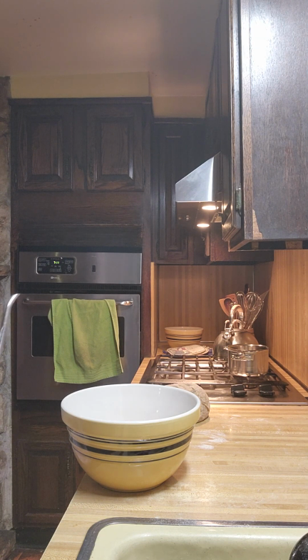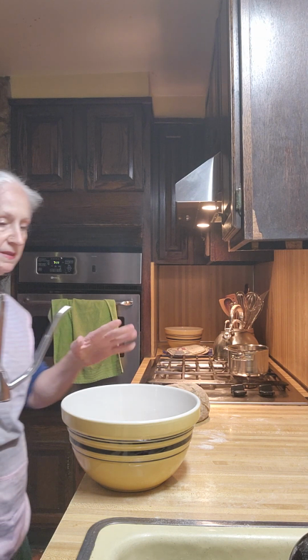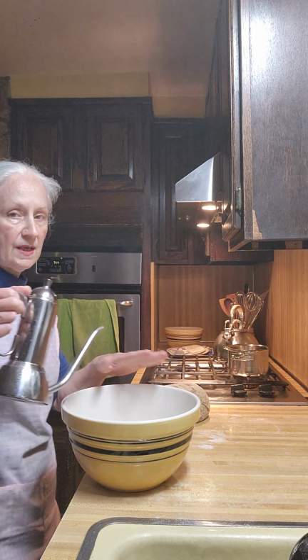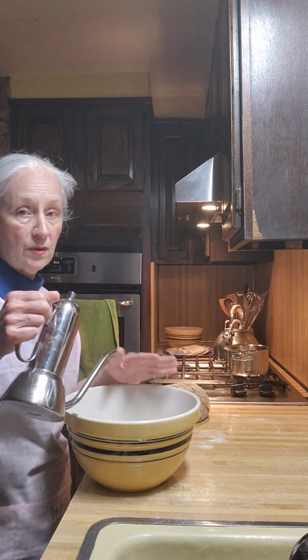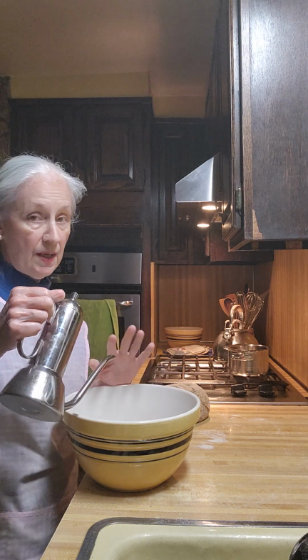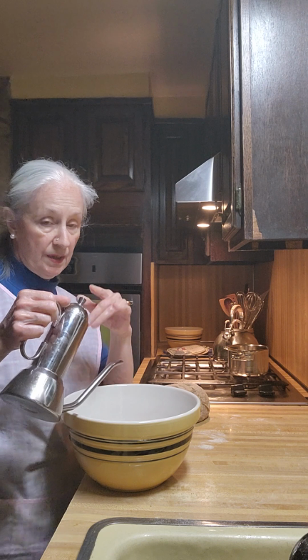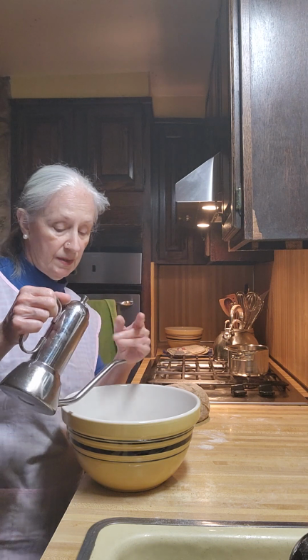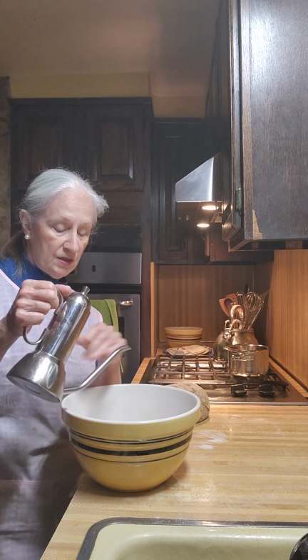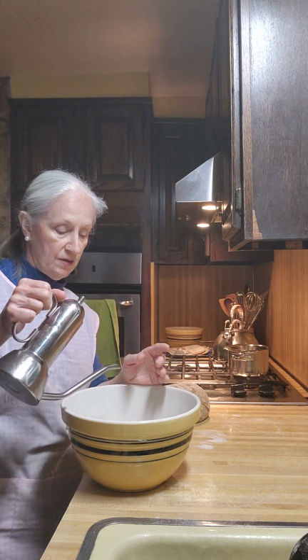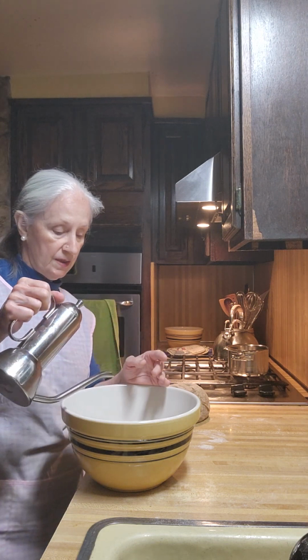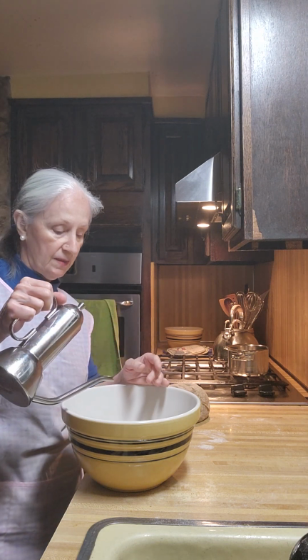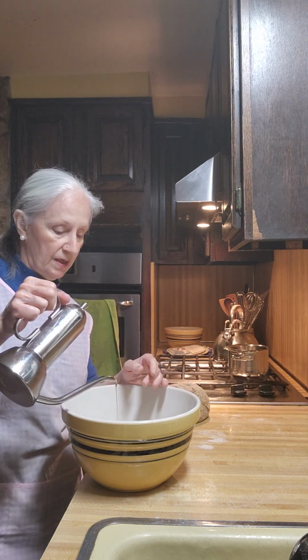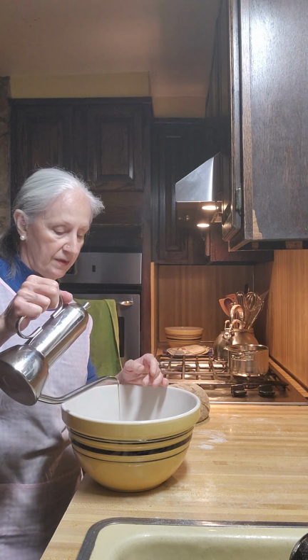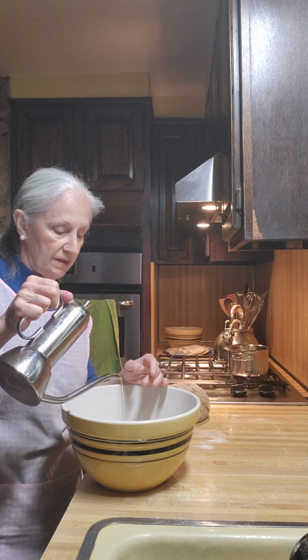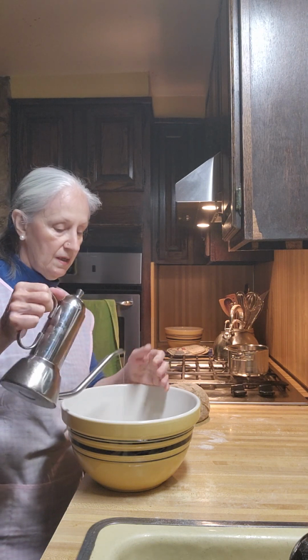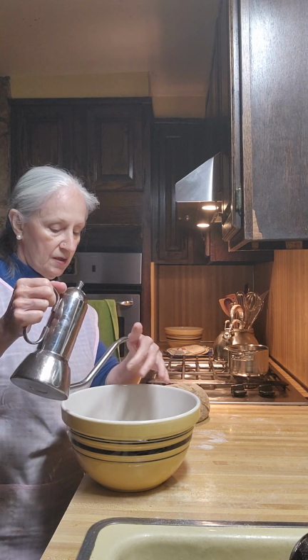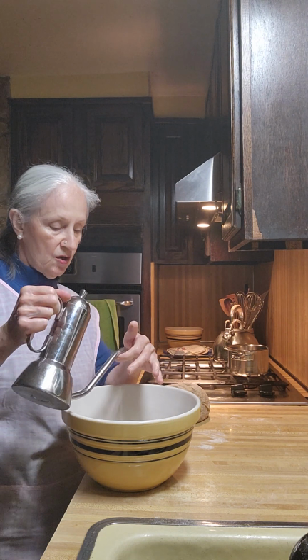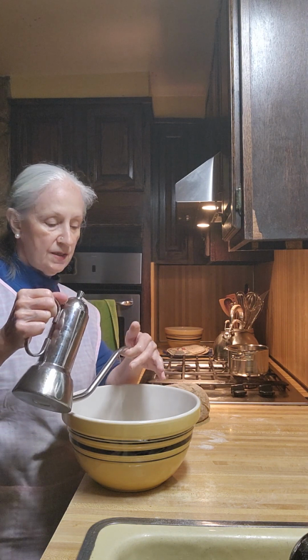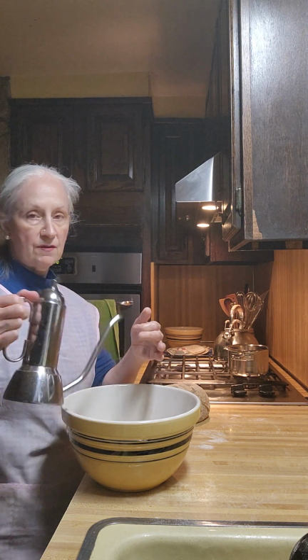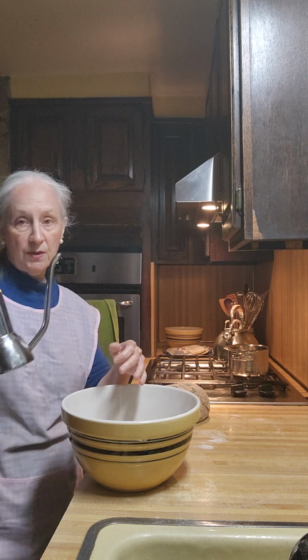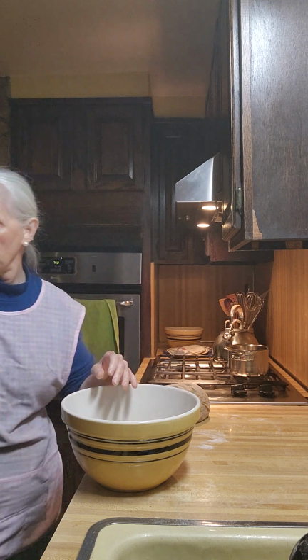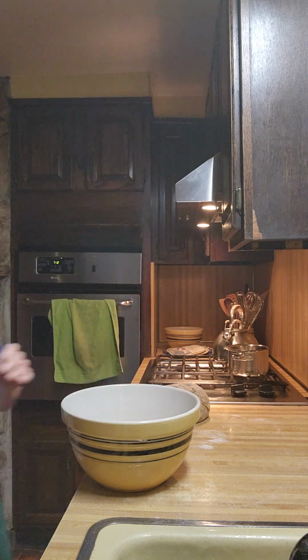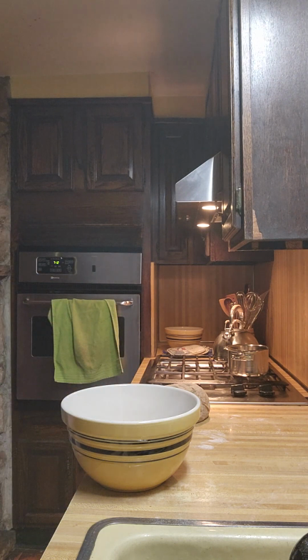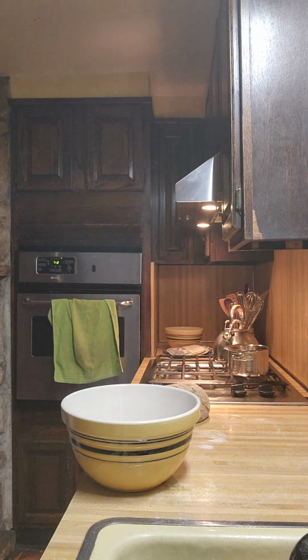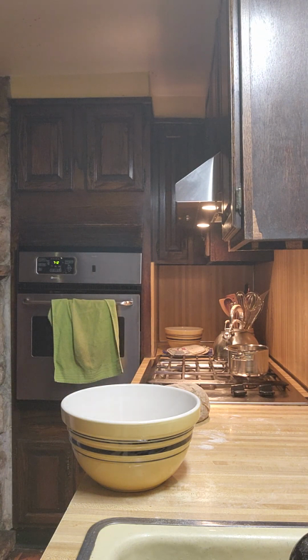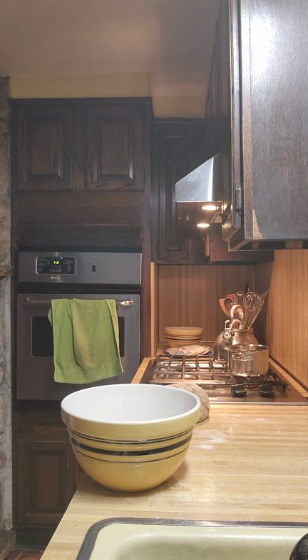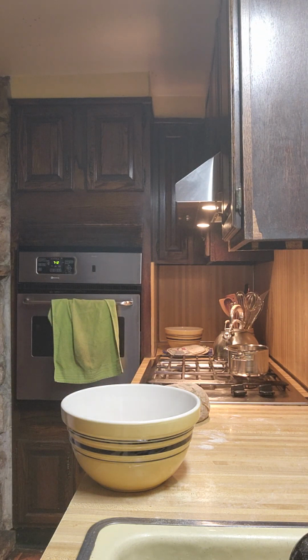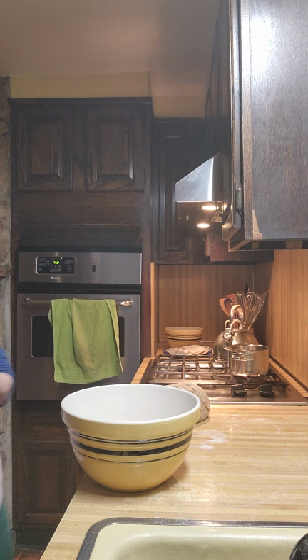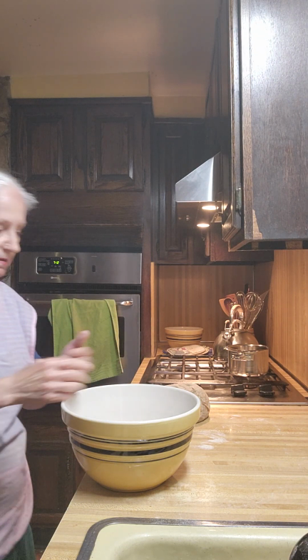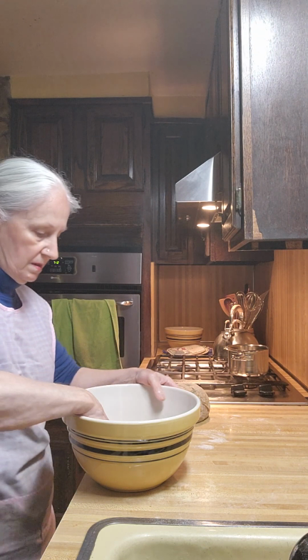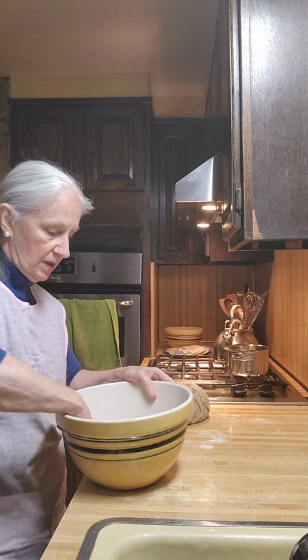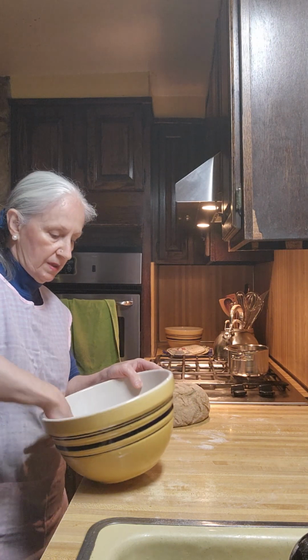This is the same oil that I put in the bread. I just use a smaller container instead of pulling out the half-gallon jar — it's easier to use when I'm cooking.